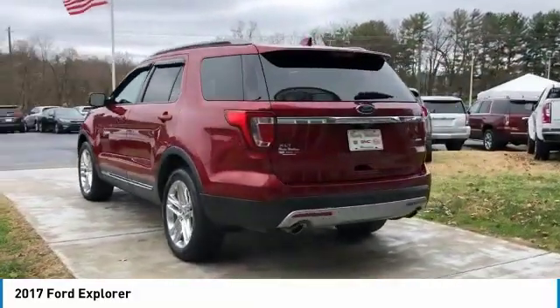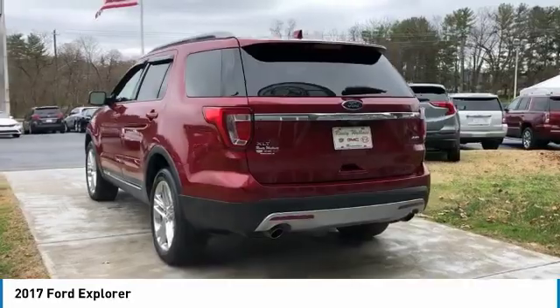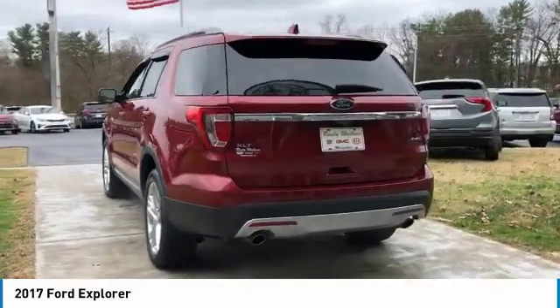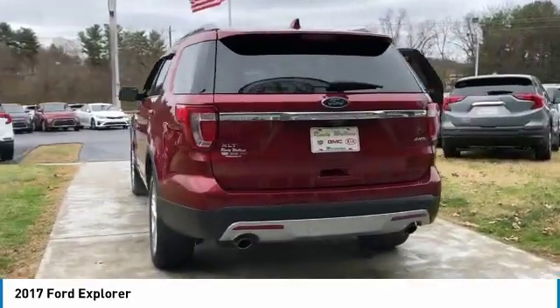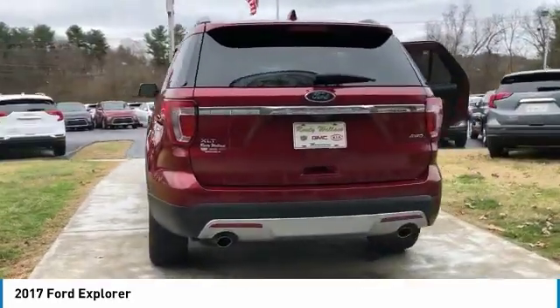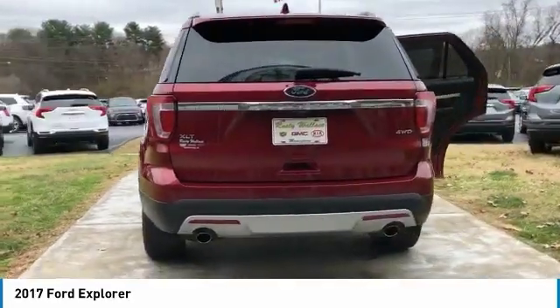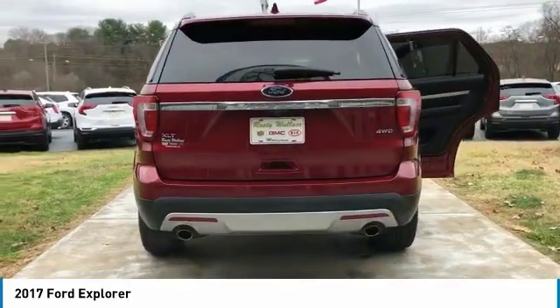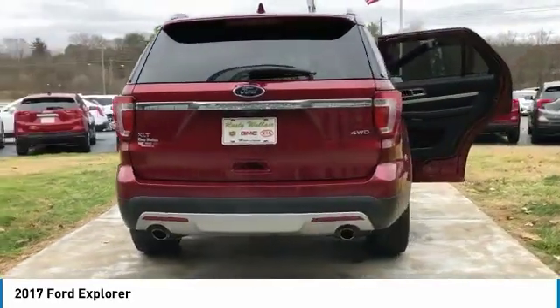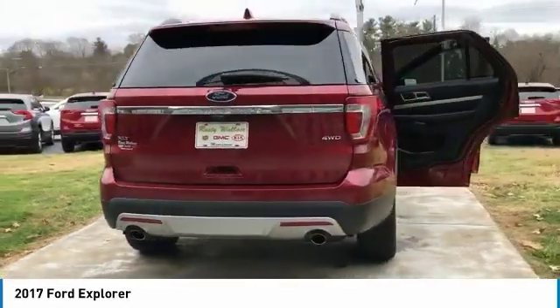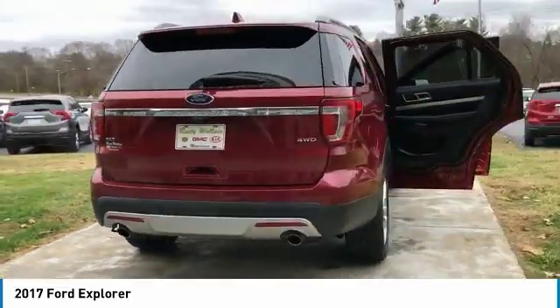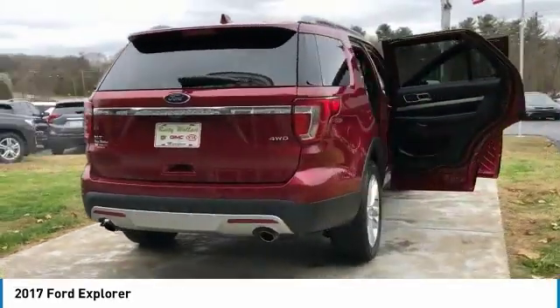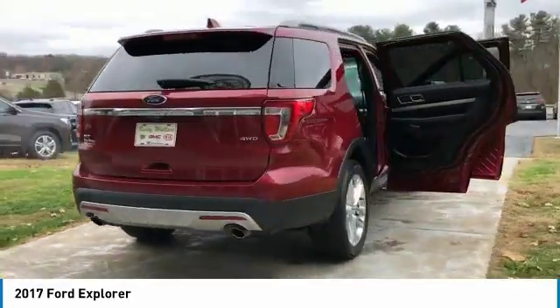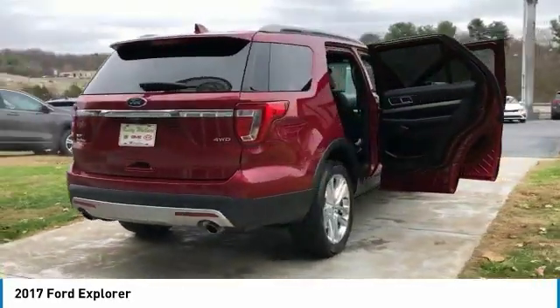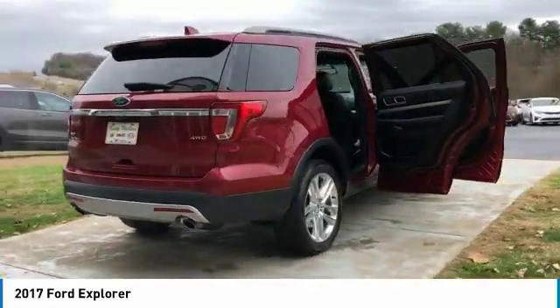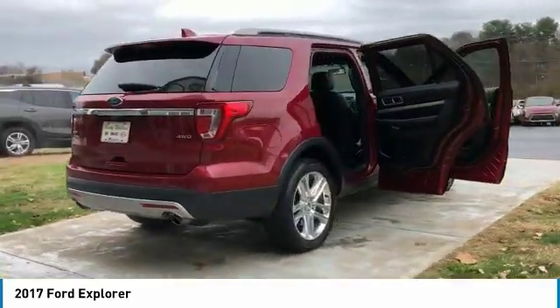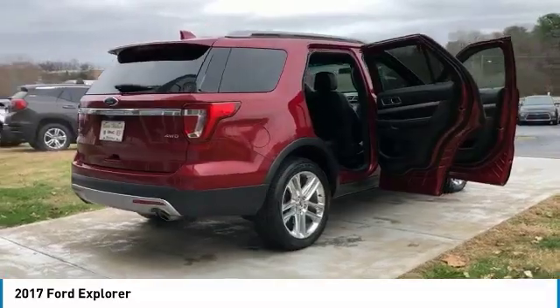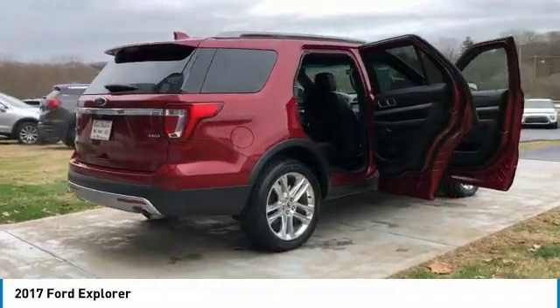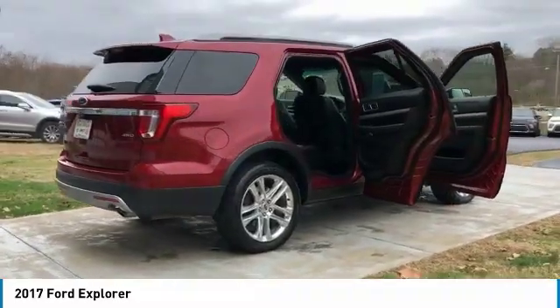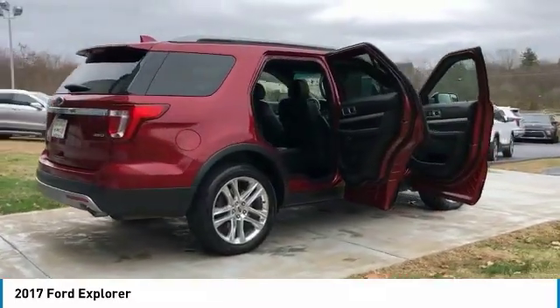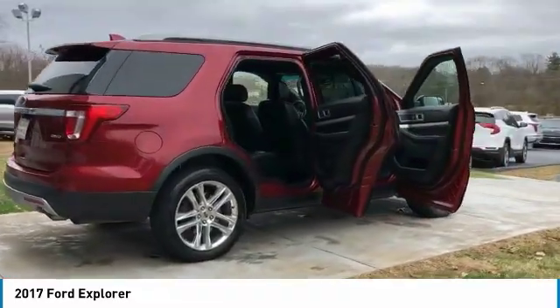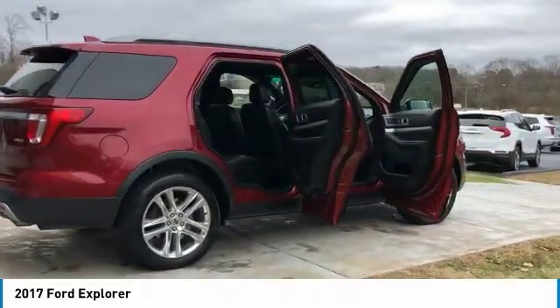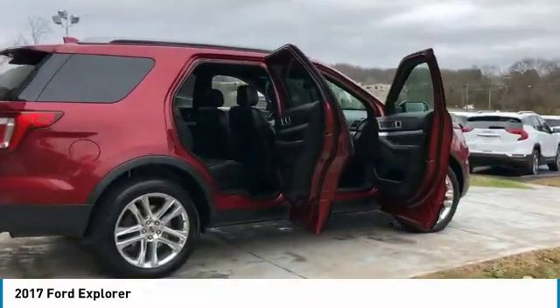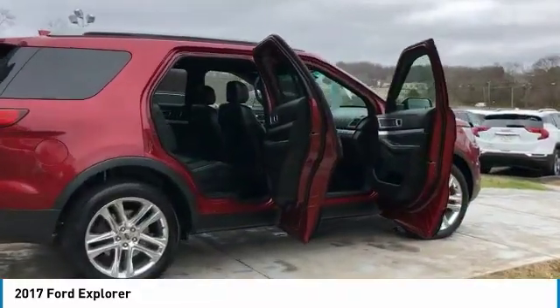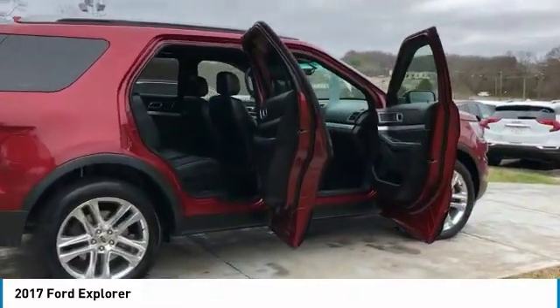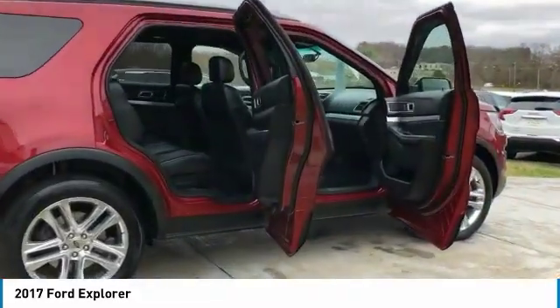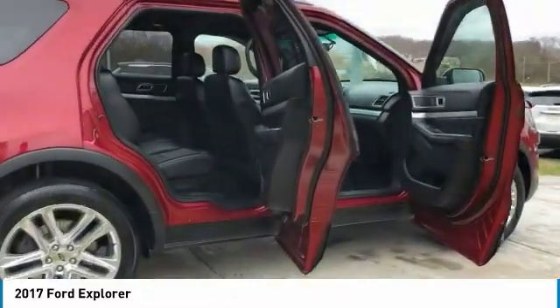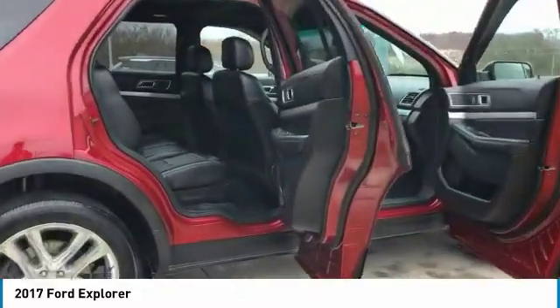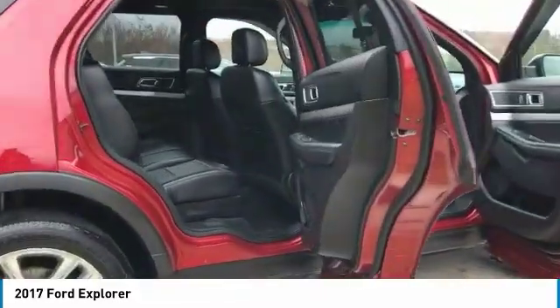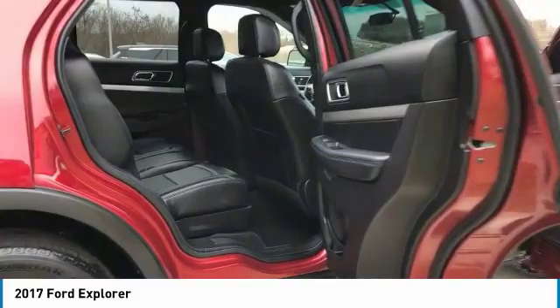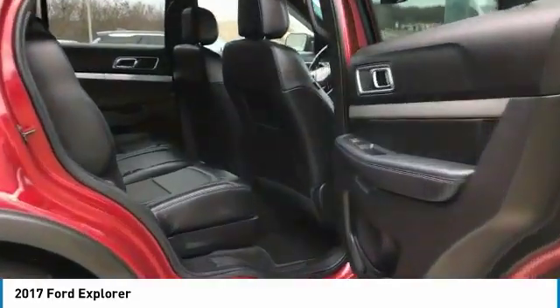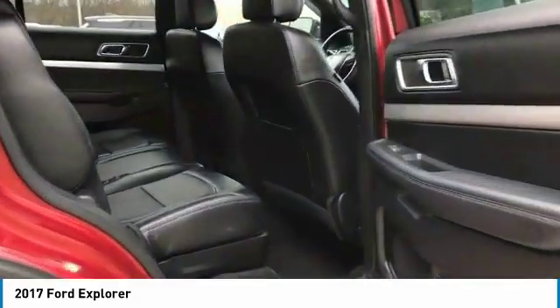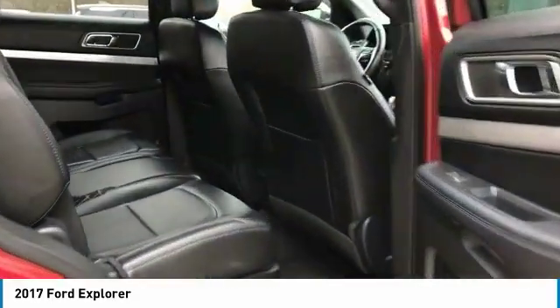Heated side mirrors, traction control, daytime running lights, remote keyless entry, fog lights, headlights auto off, mirror memory, security system, cruise control, trip computer.